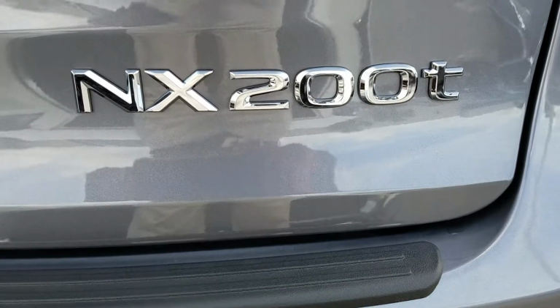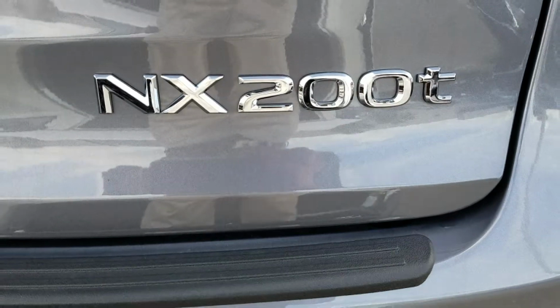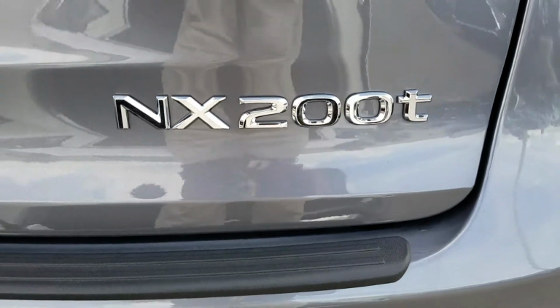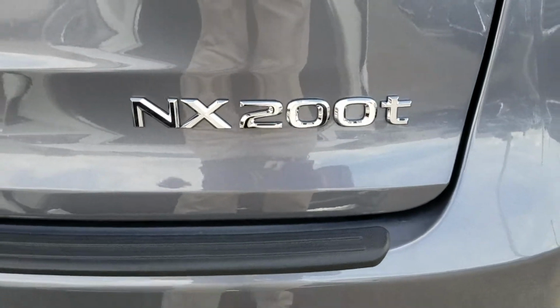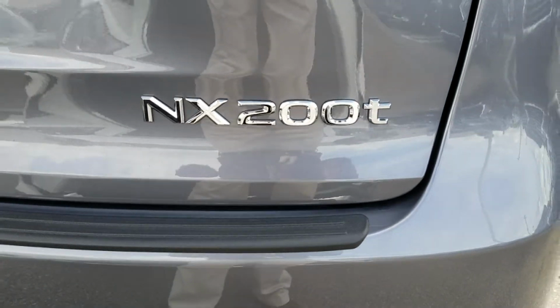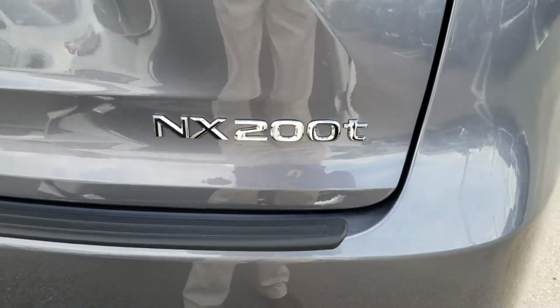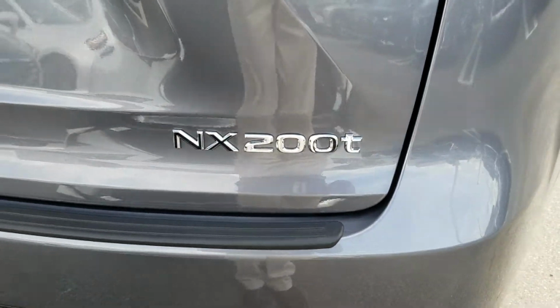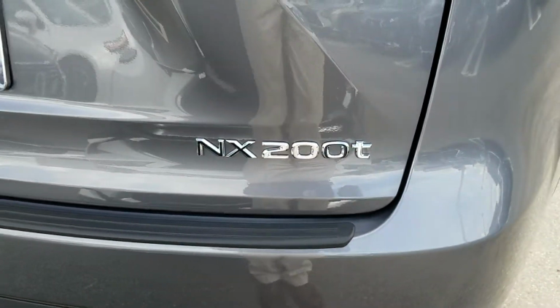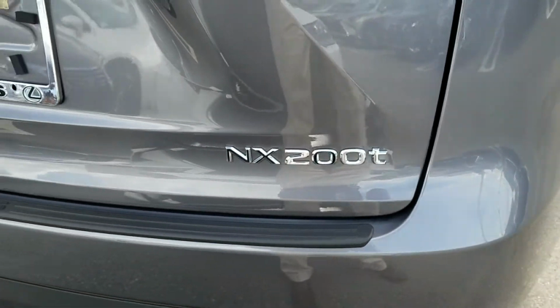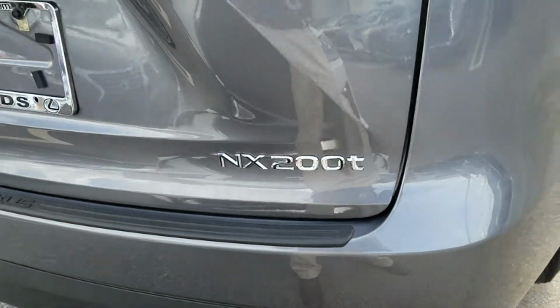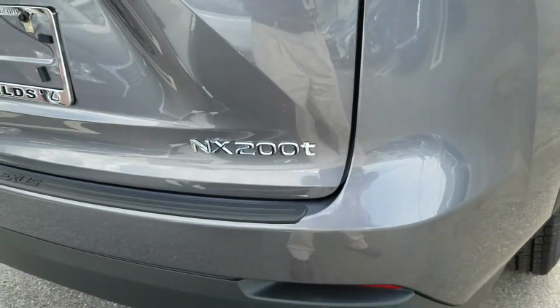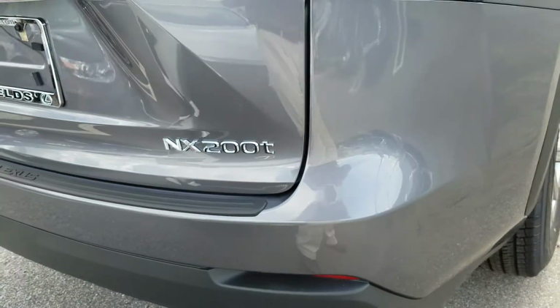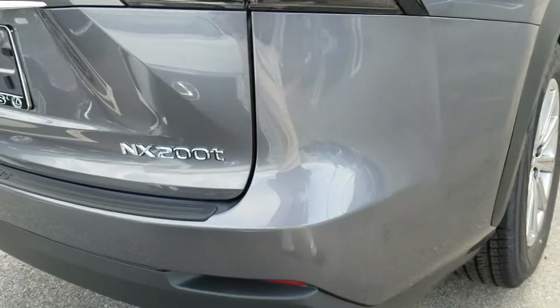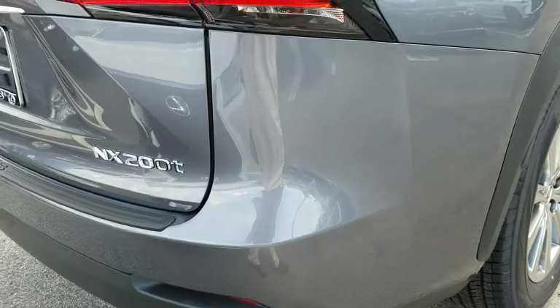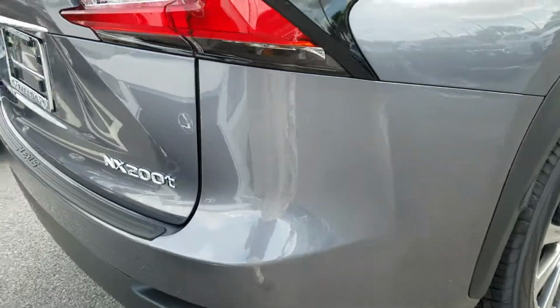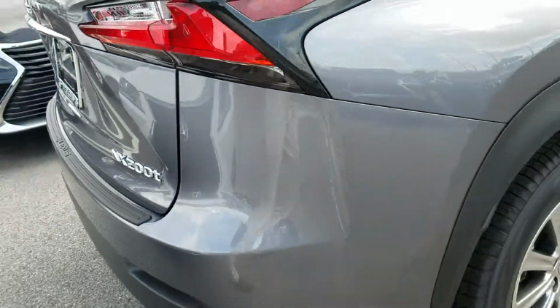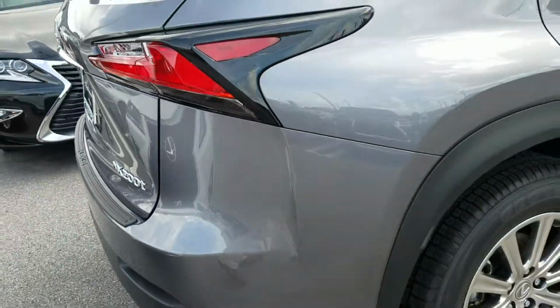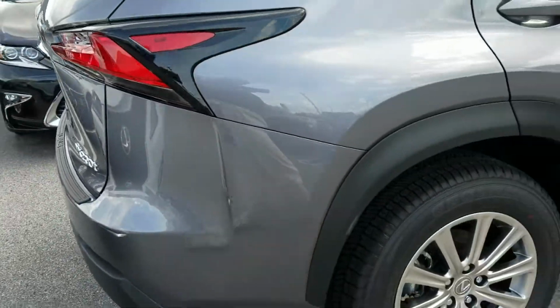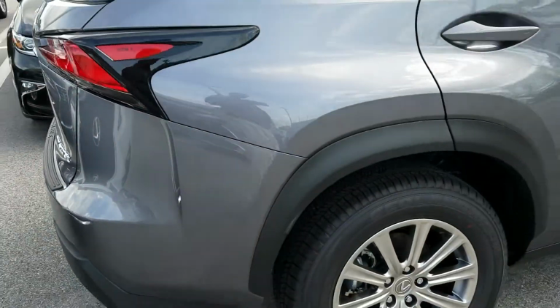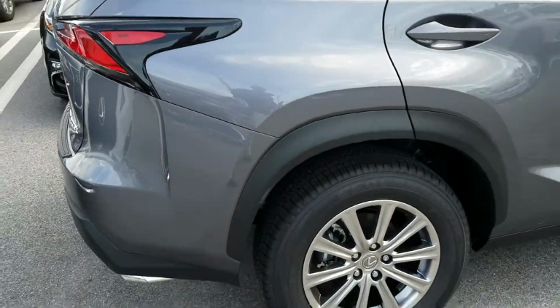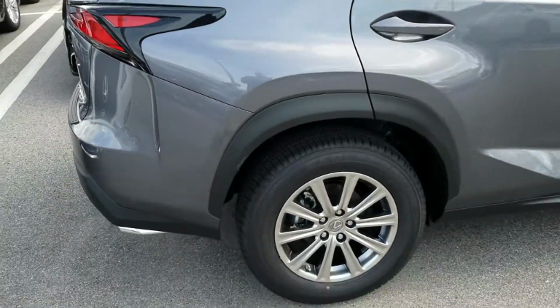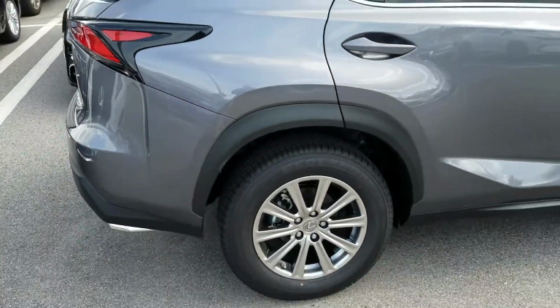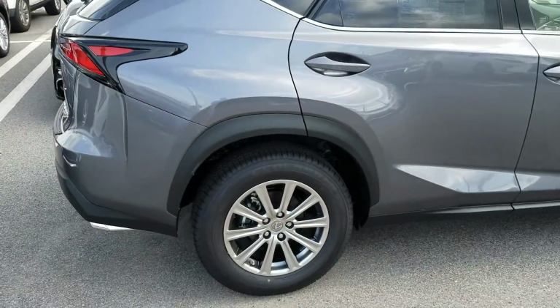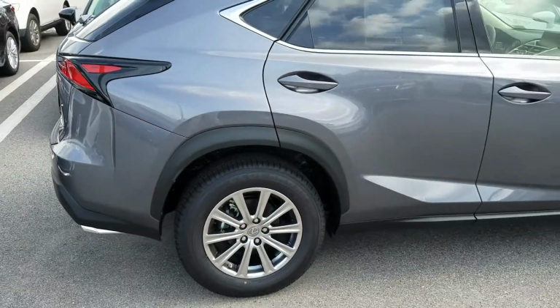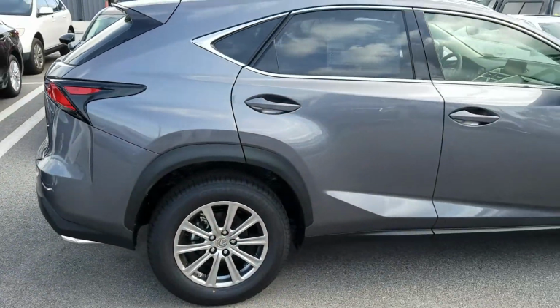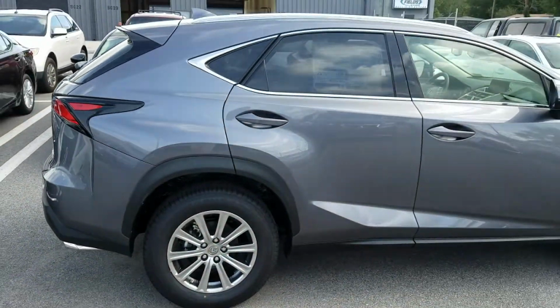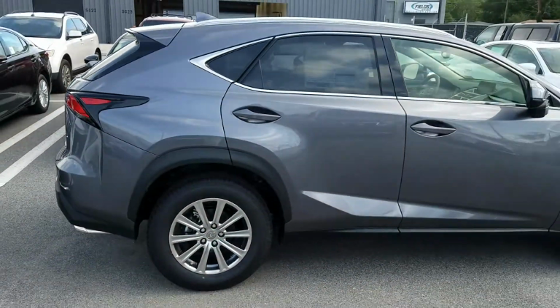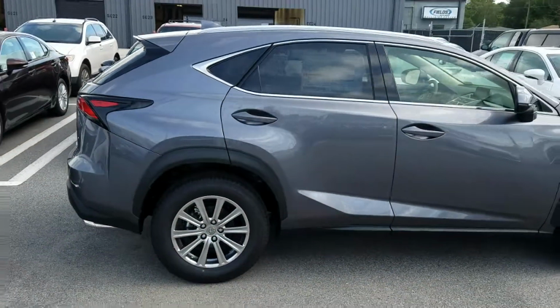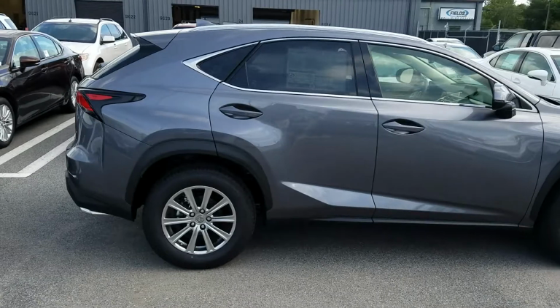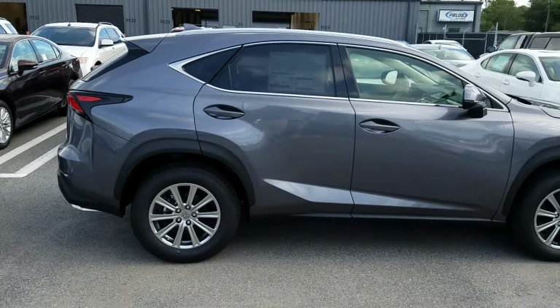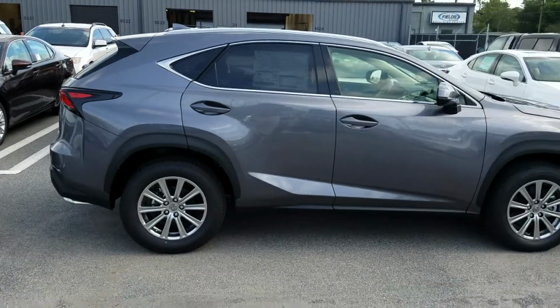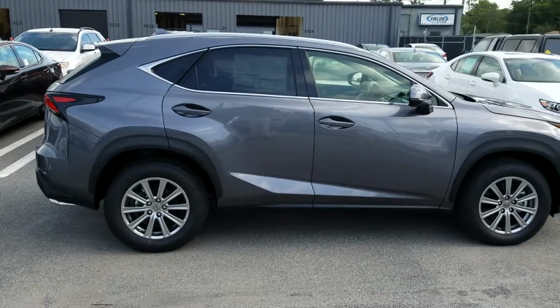Hi, good morning. Nick Daris here at Lexus of Jacksonville. Thank you for your internet inquiry on this specific NX. It just came off the truck yesterday, so it's still got a lot of plastic on the inside.